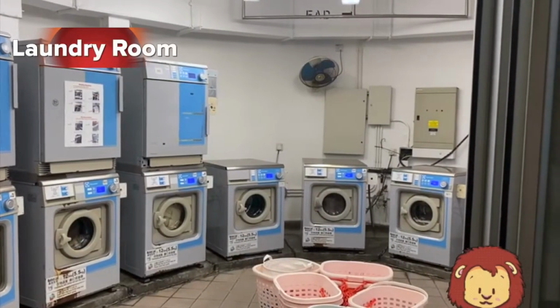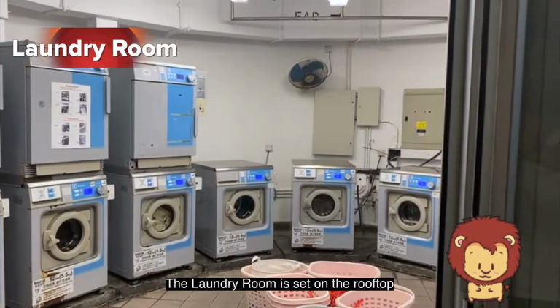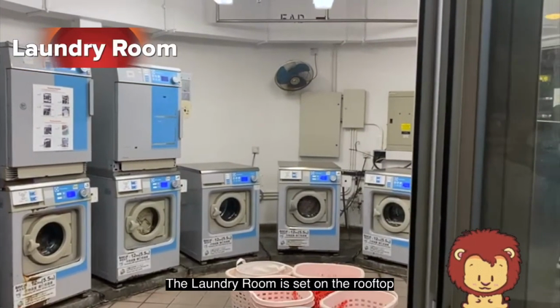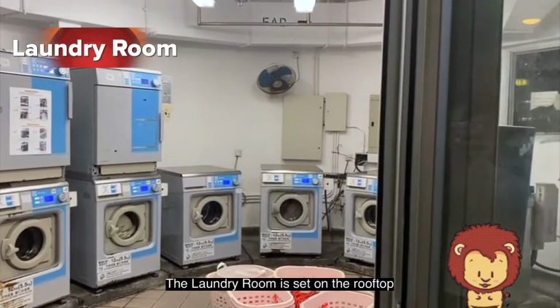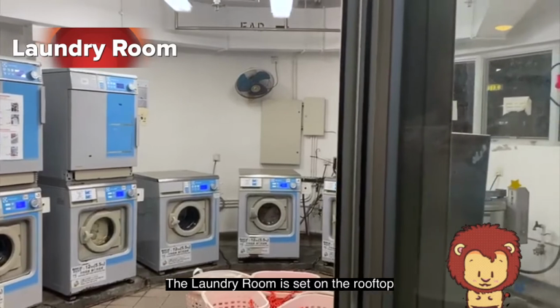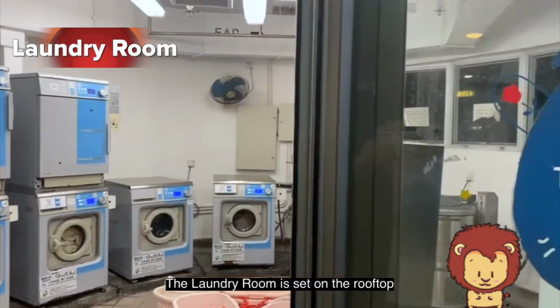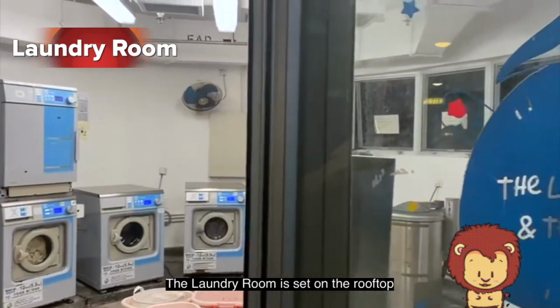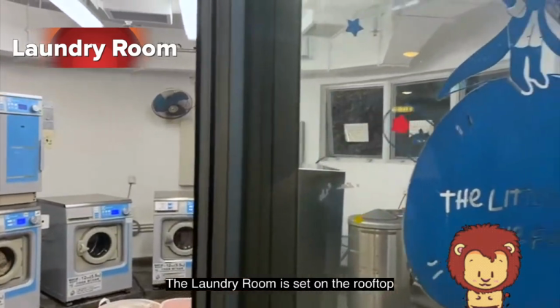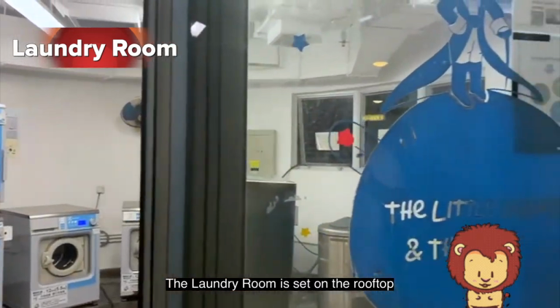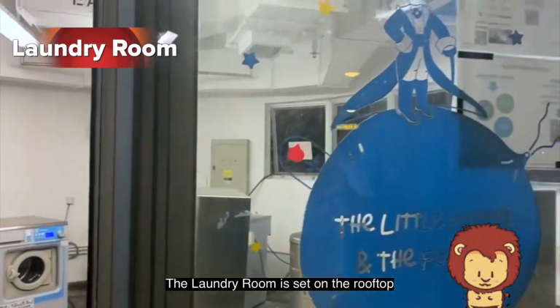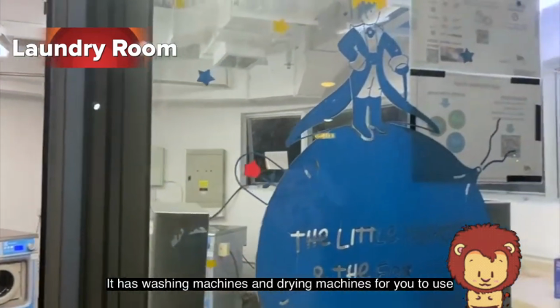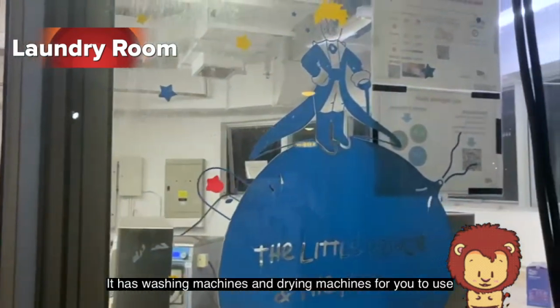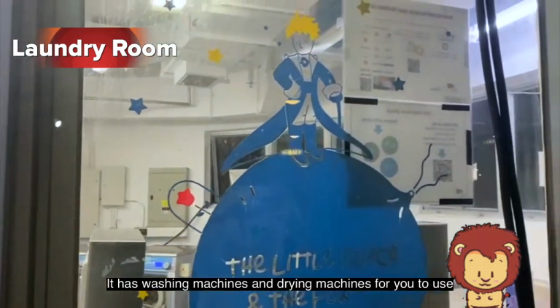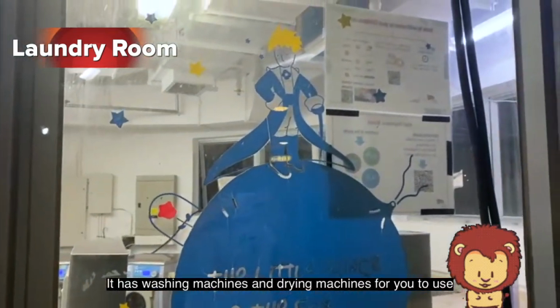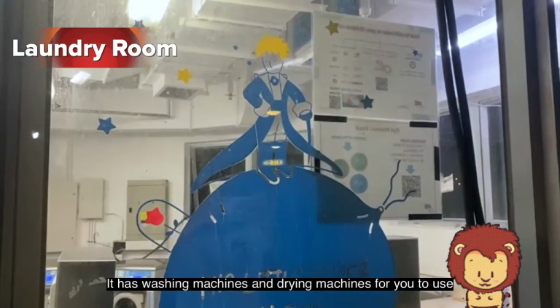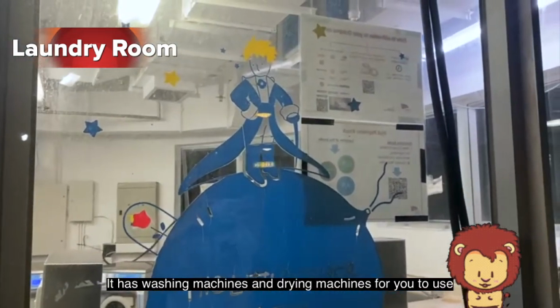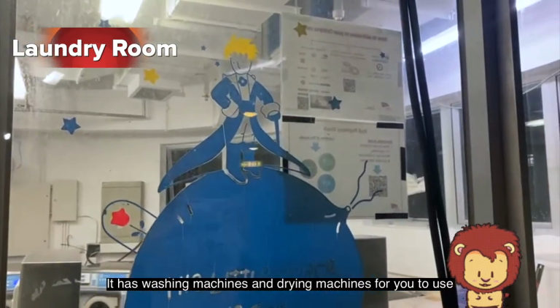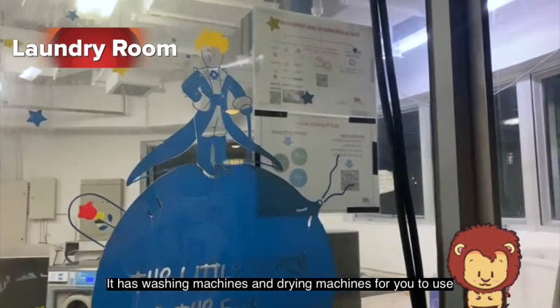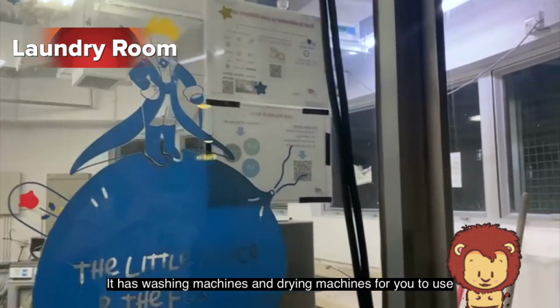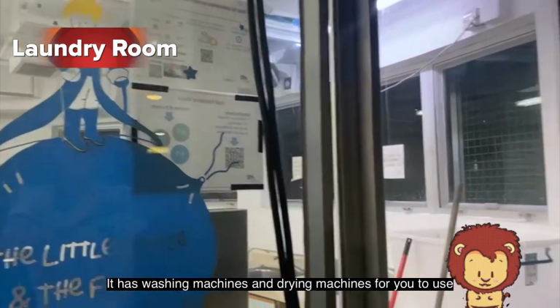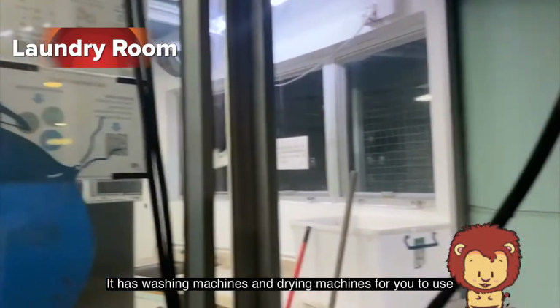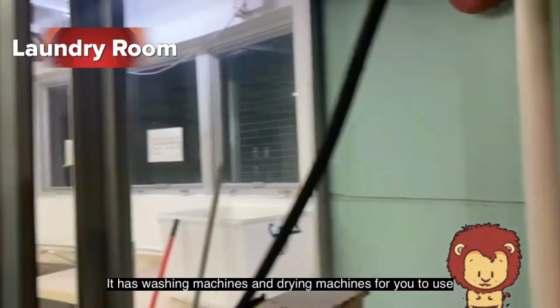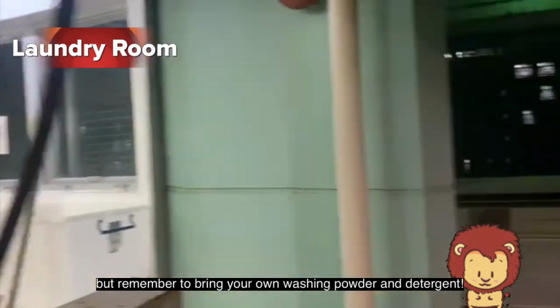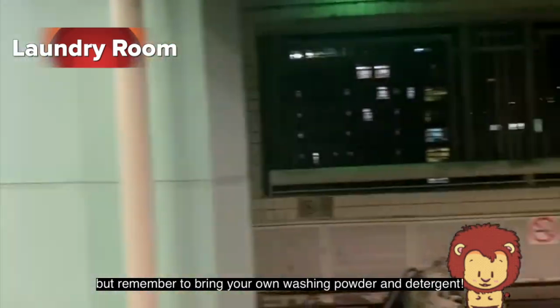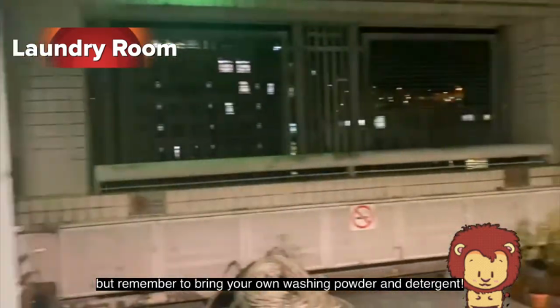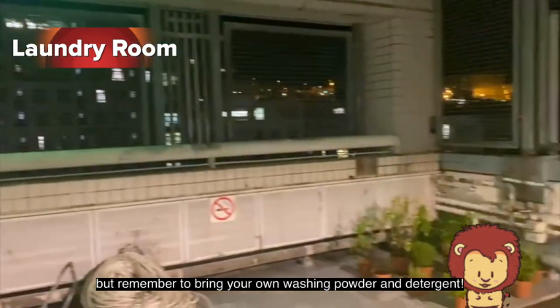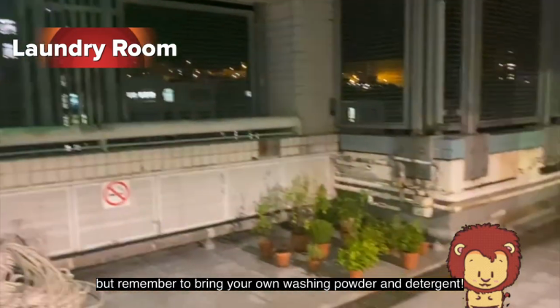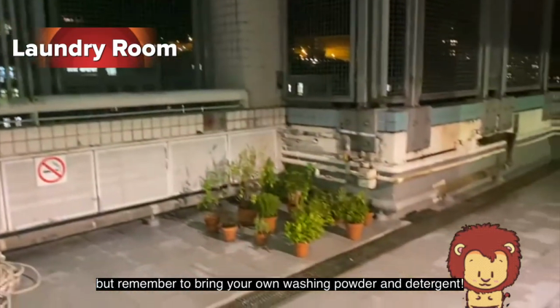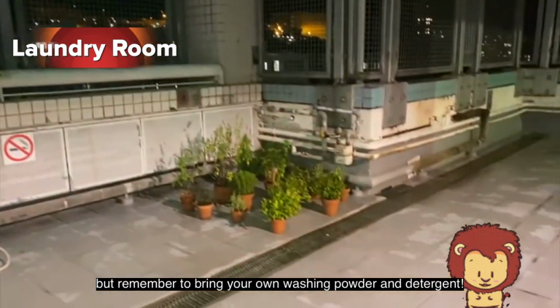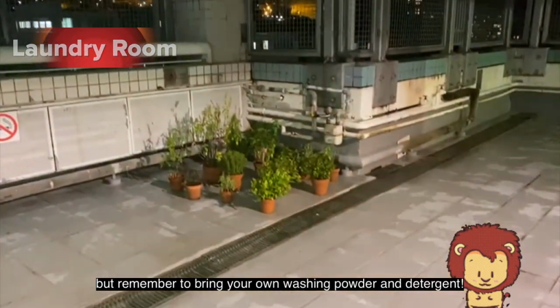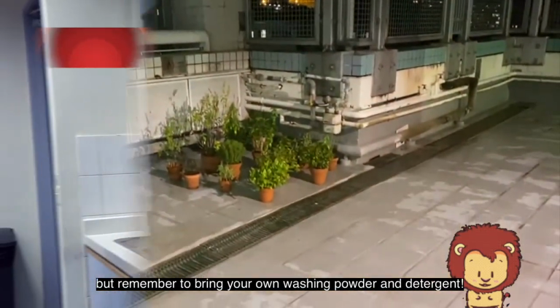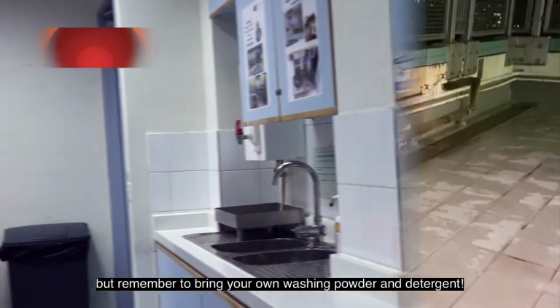The laundry room is set on the rooftop. It has washing machines and drying machines for you to use. But remember to bring your own washing powder and detergent.